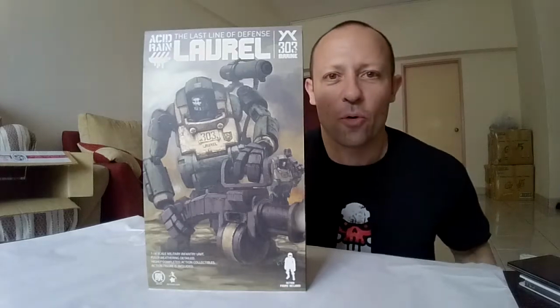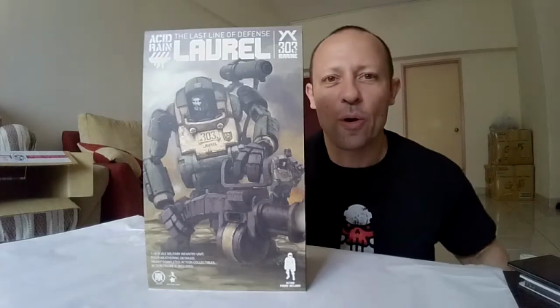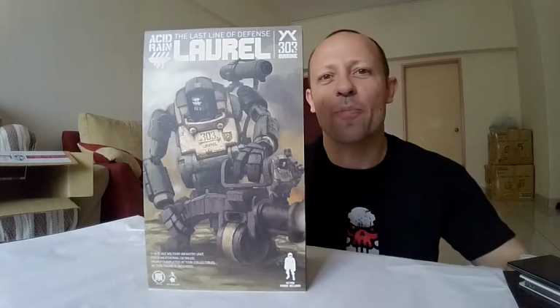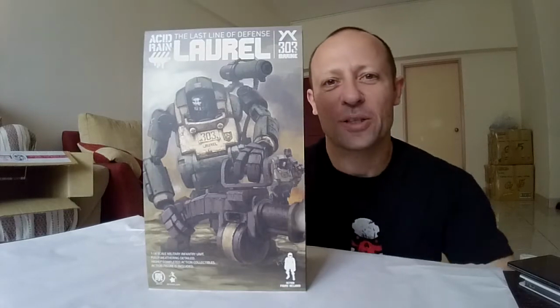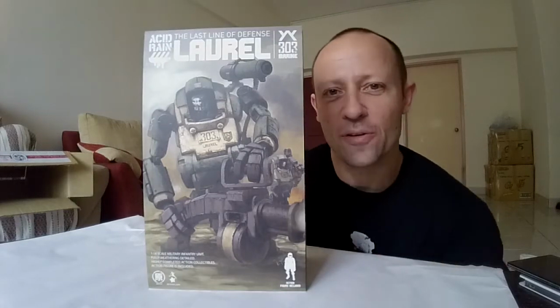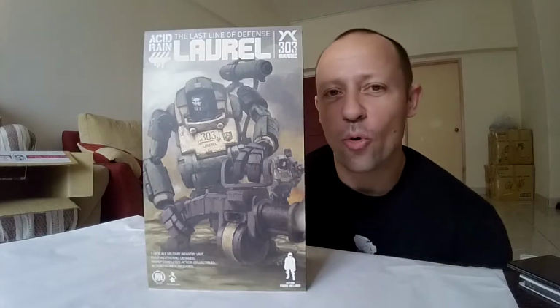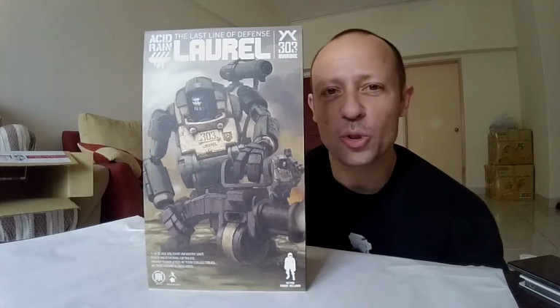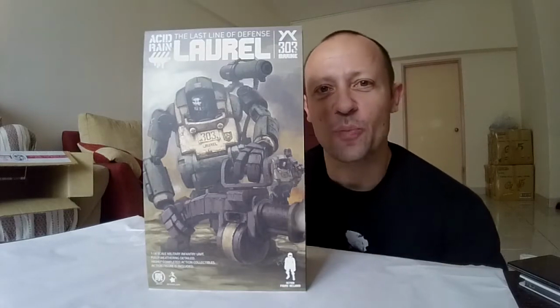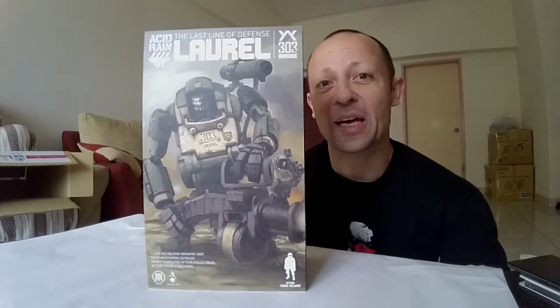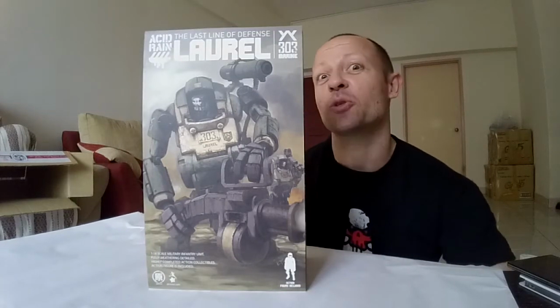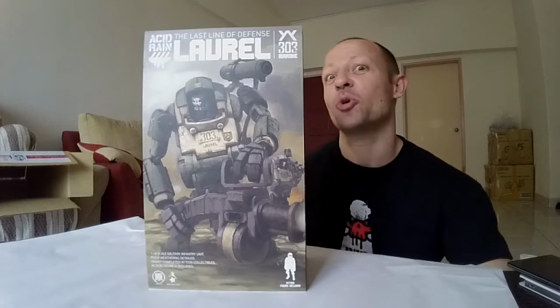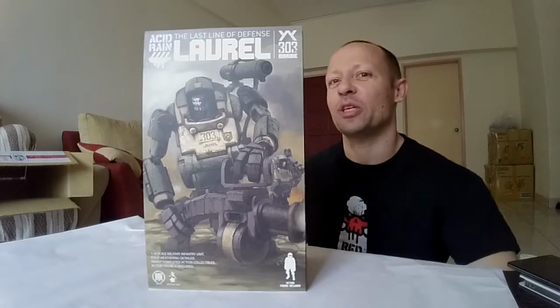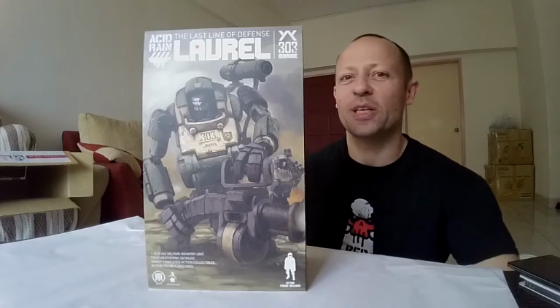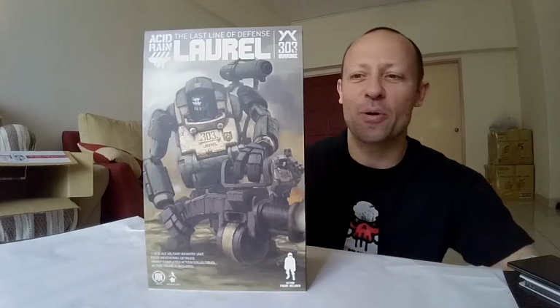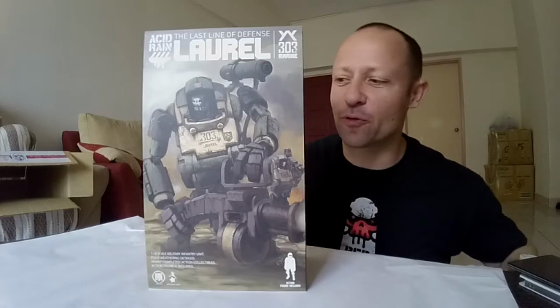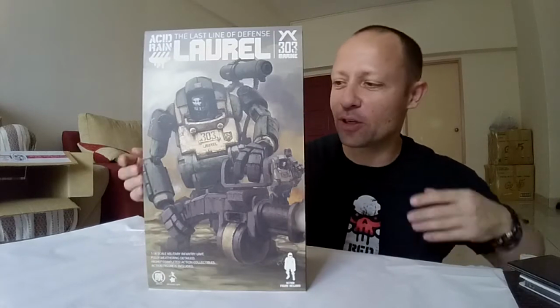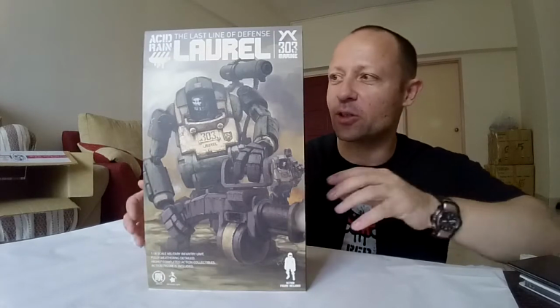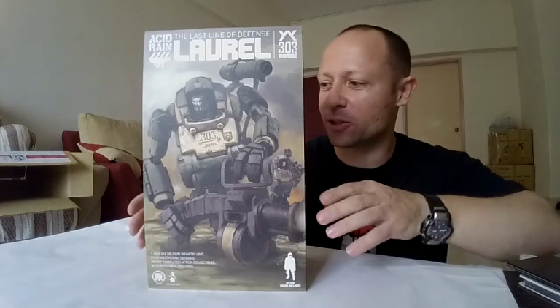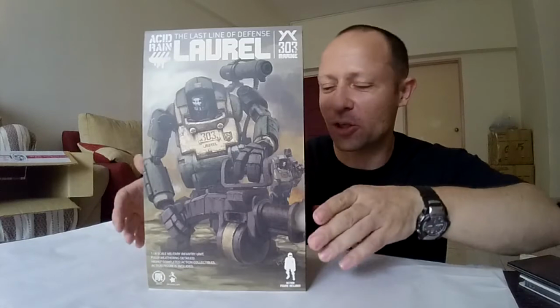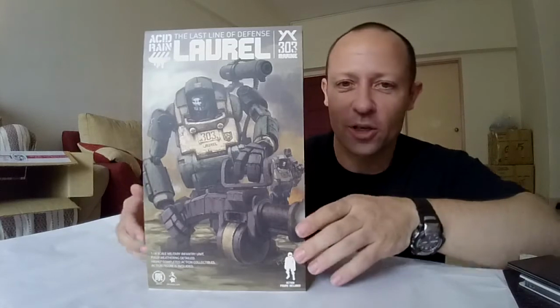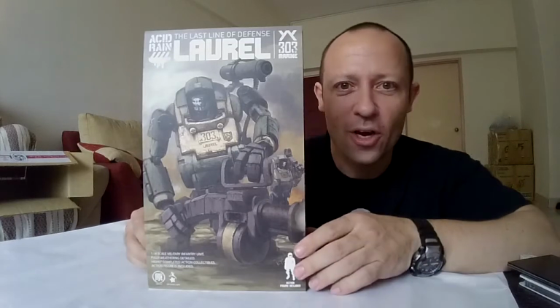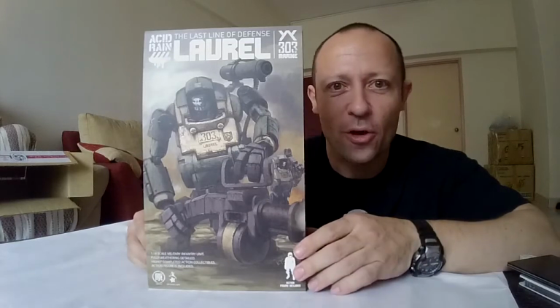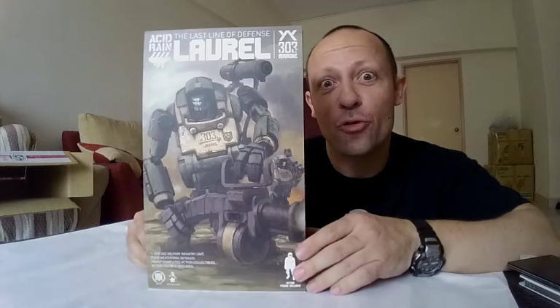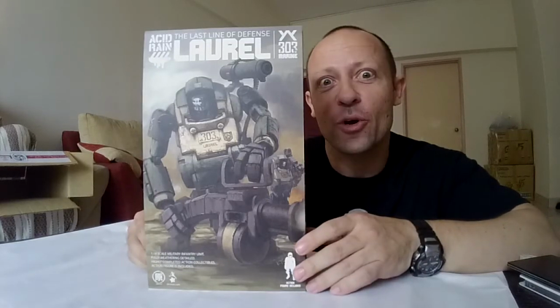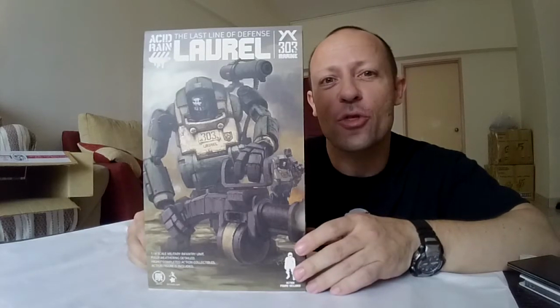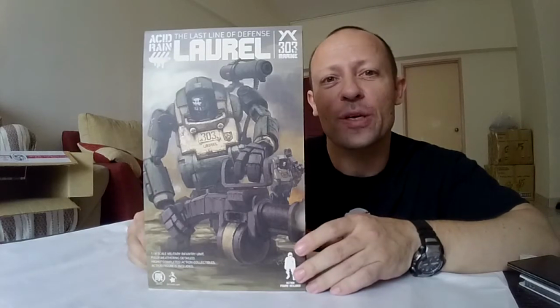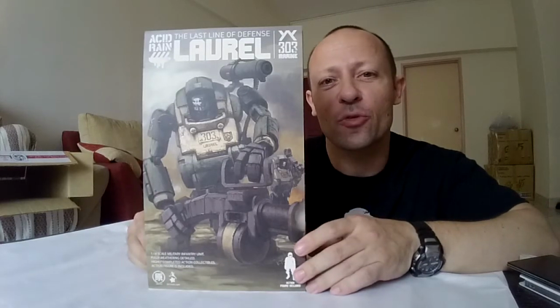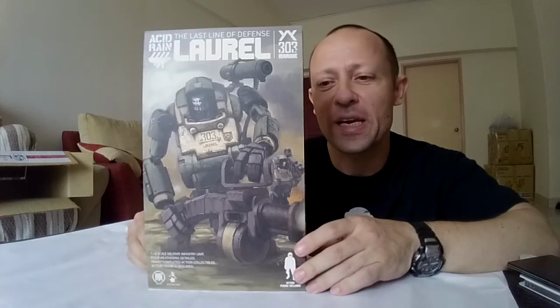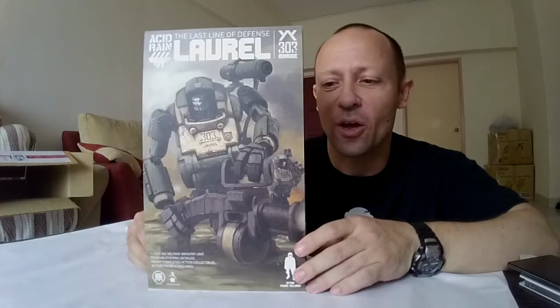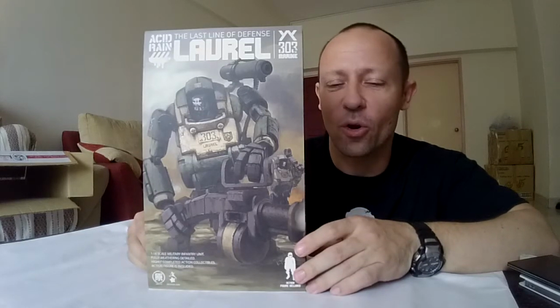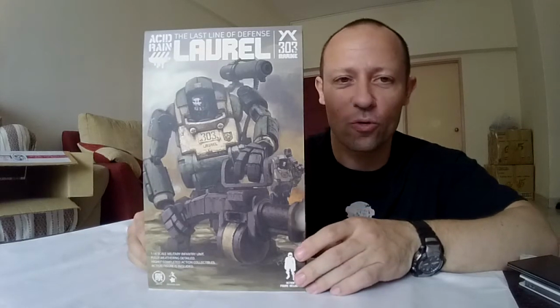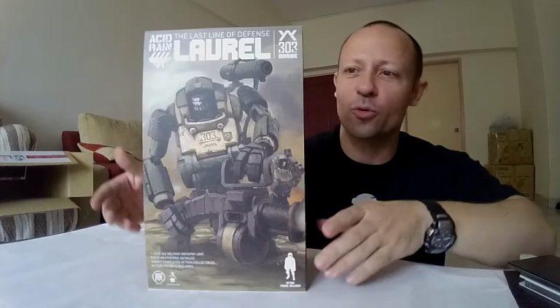Welcome back to another awesome action toy. Today we're reviewing, dun dun dun, the 303 Marine Laurel.